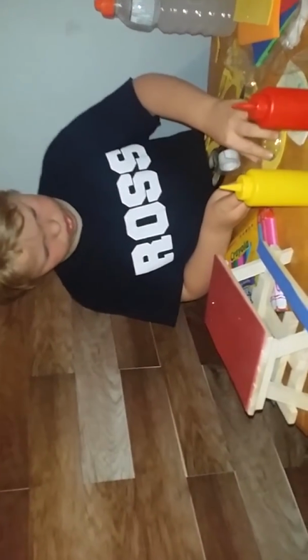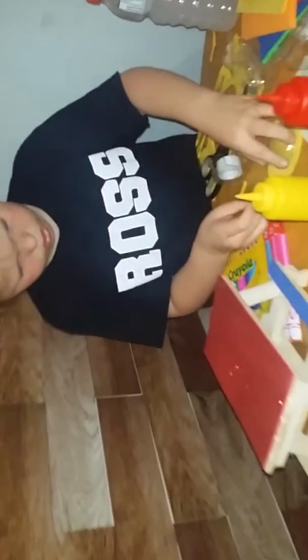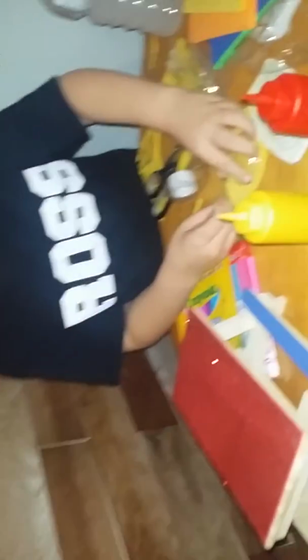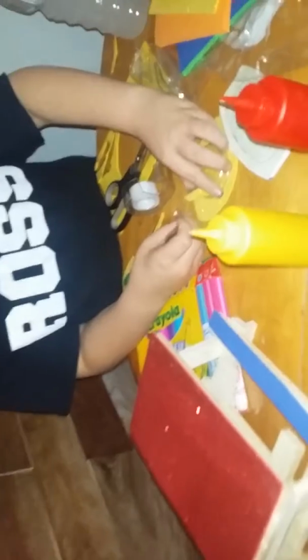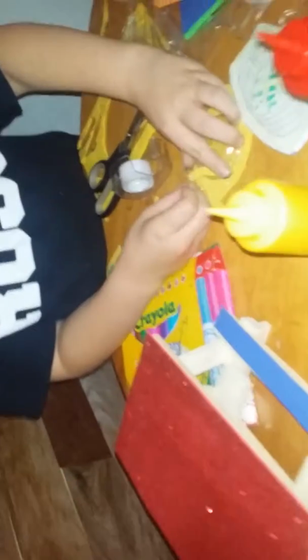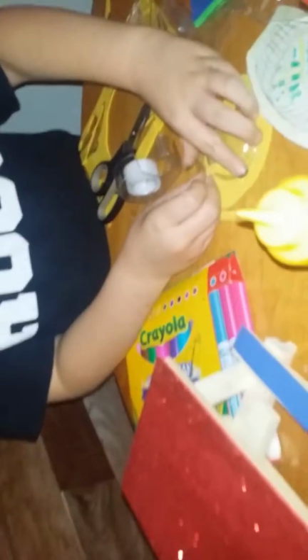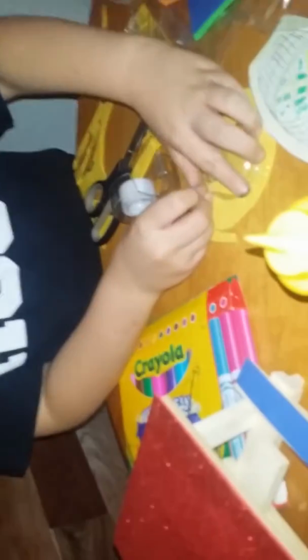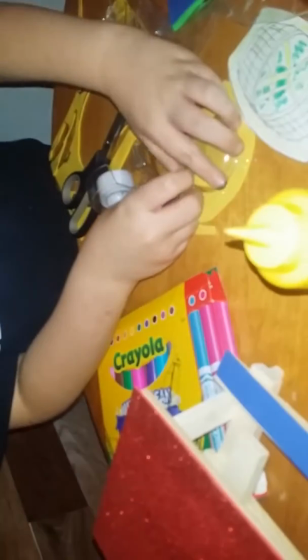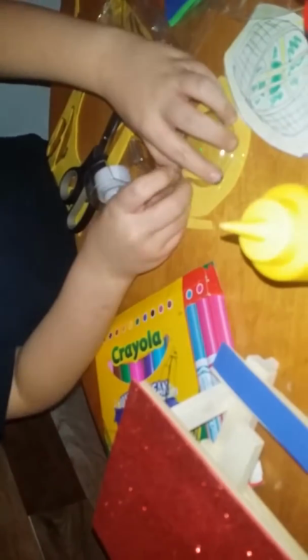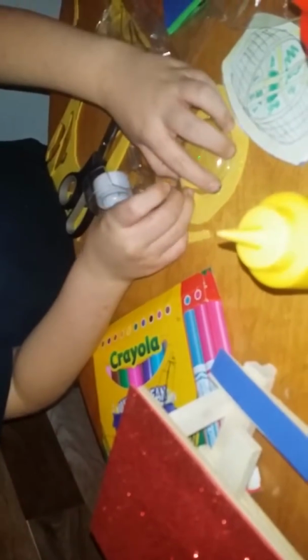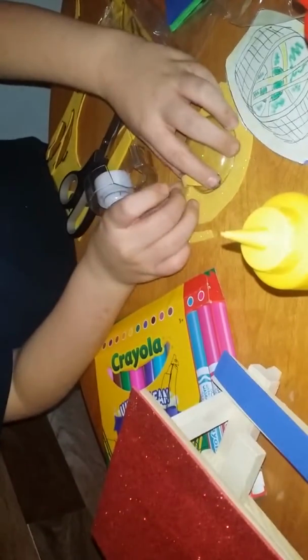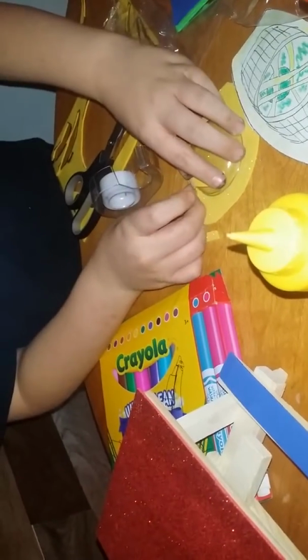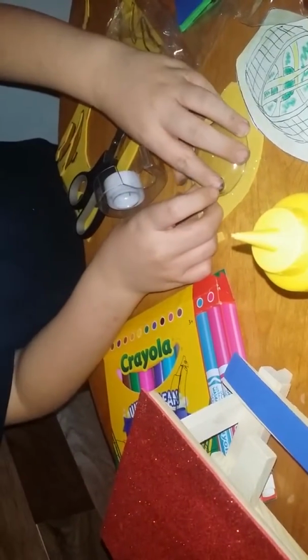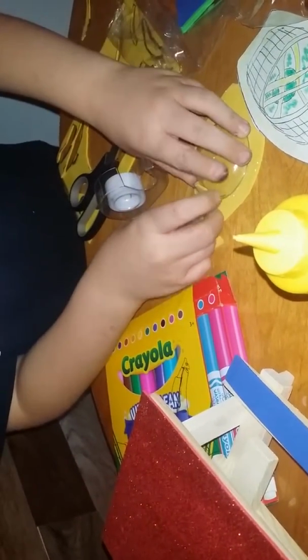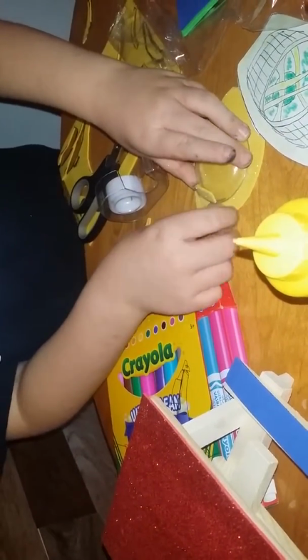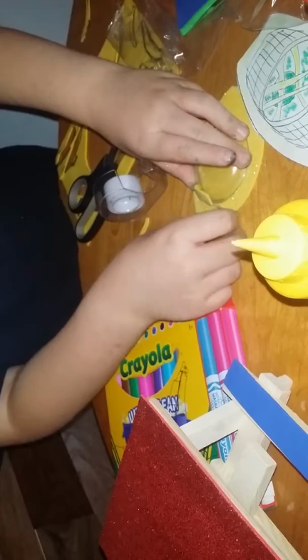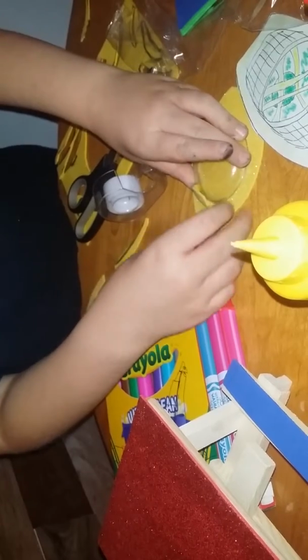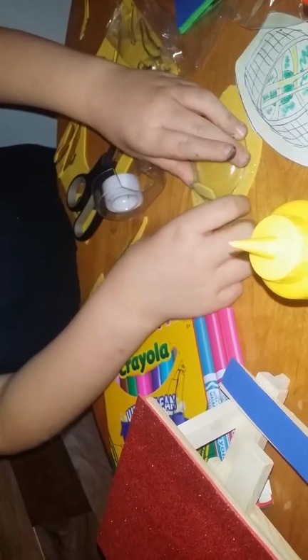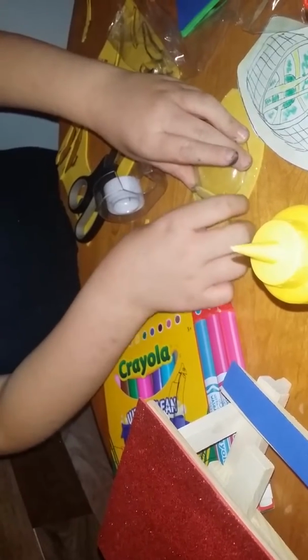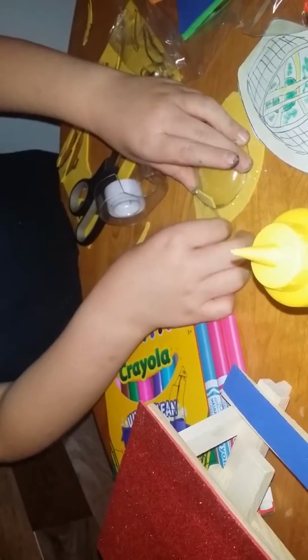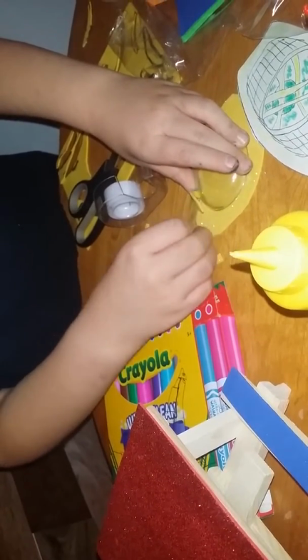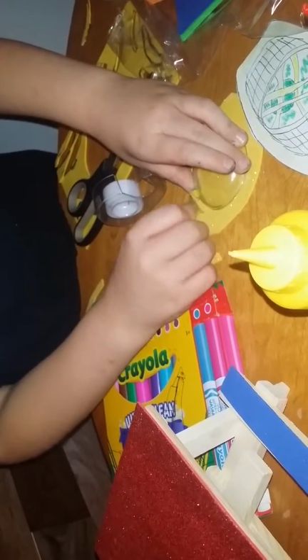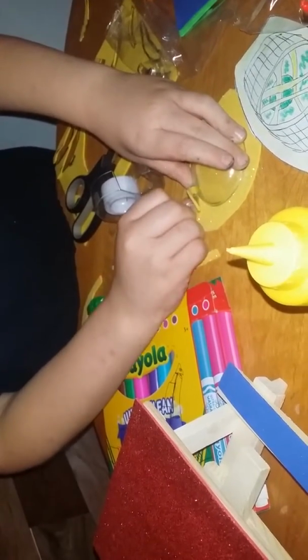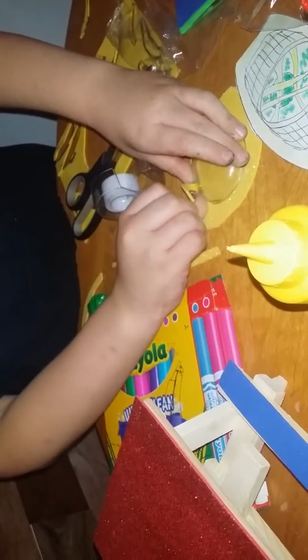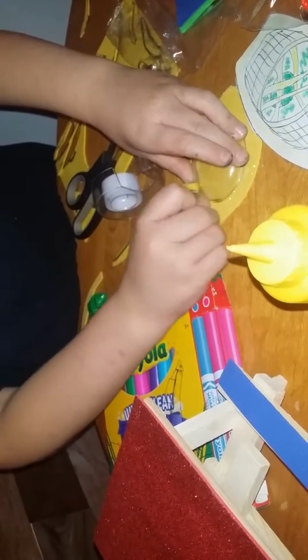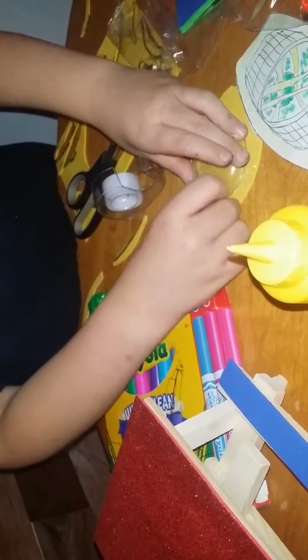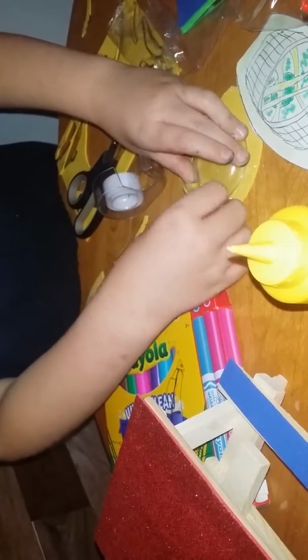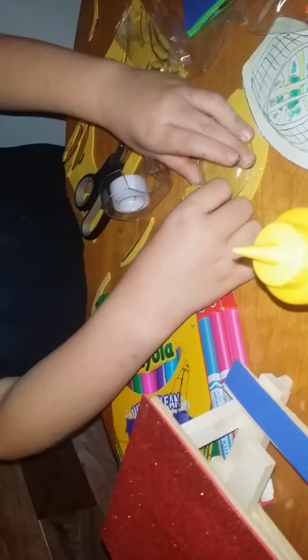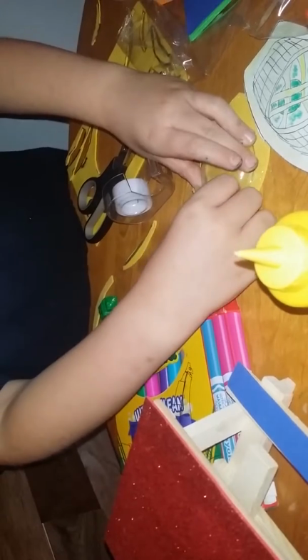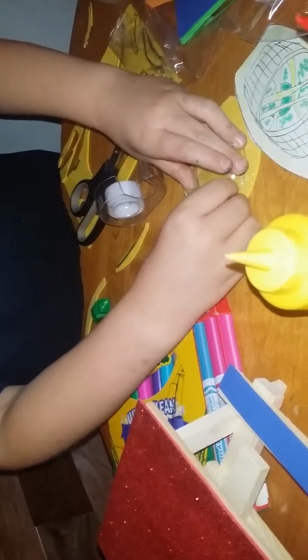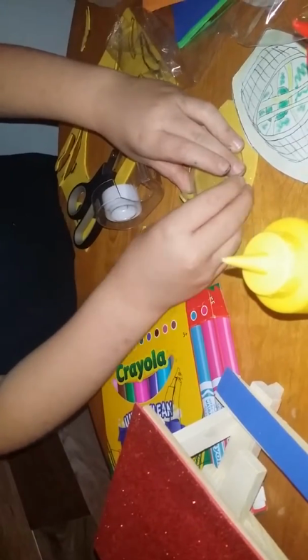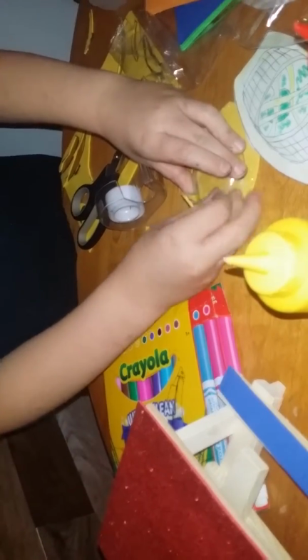What are you doing next? I'm taping all my stuff together, and then I'm probably going to get started on all the other stuff.